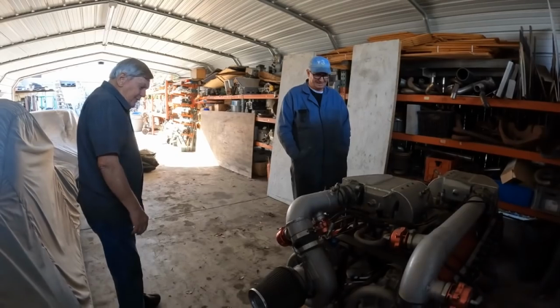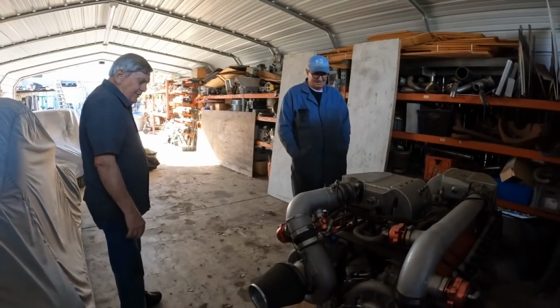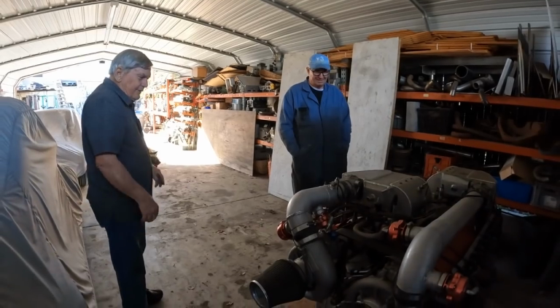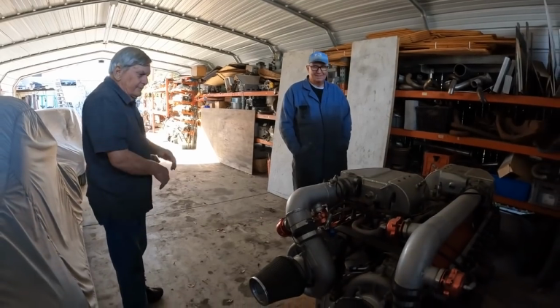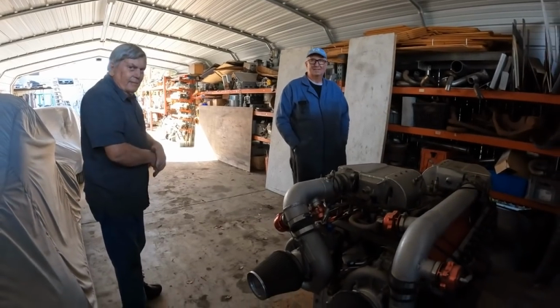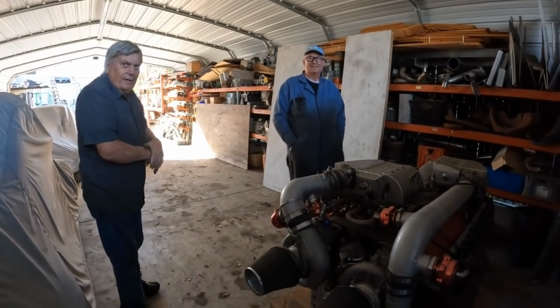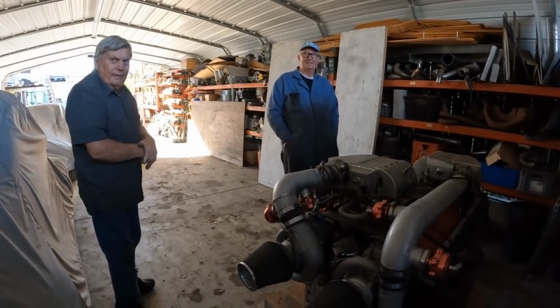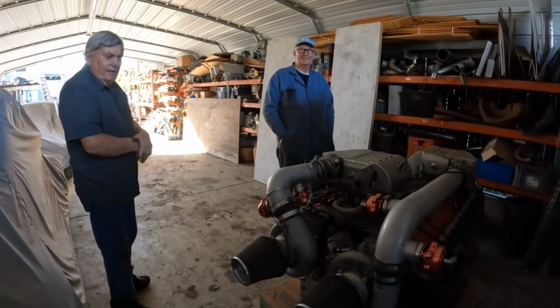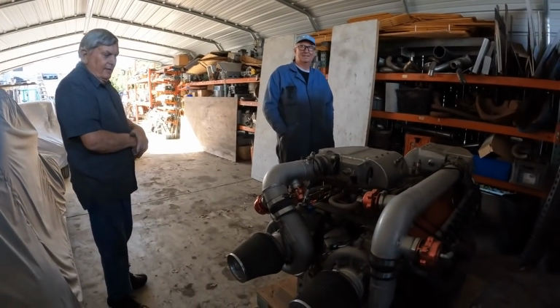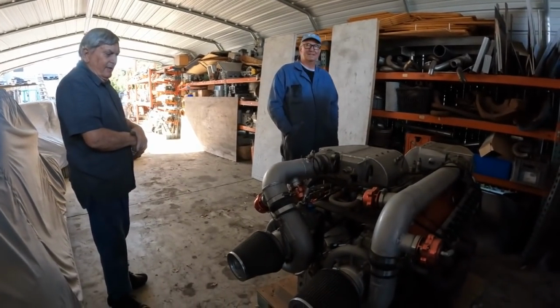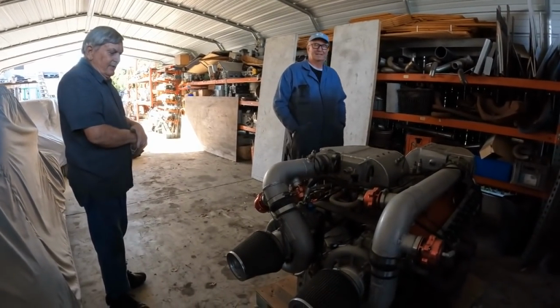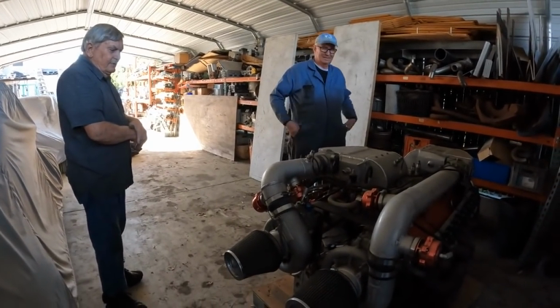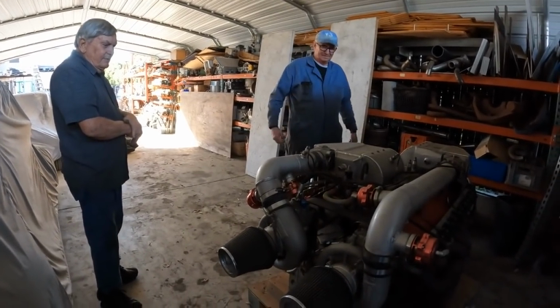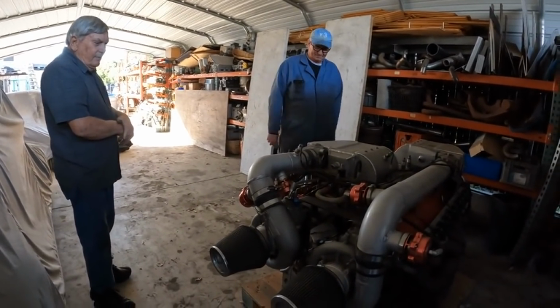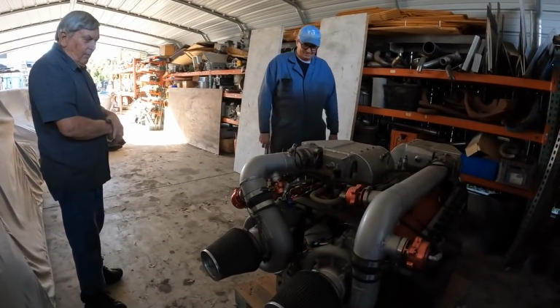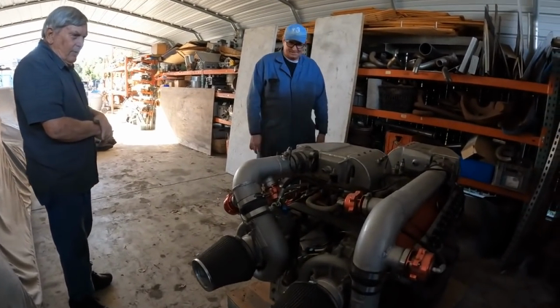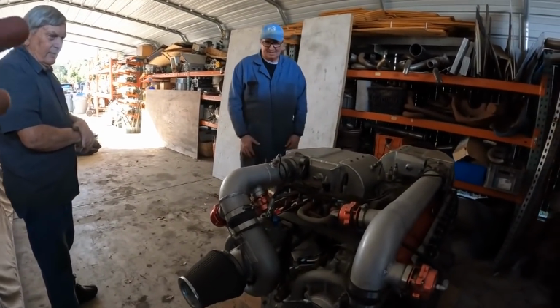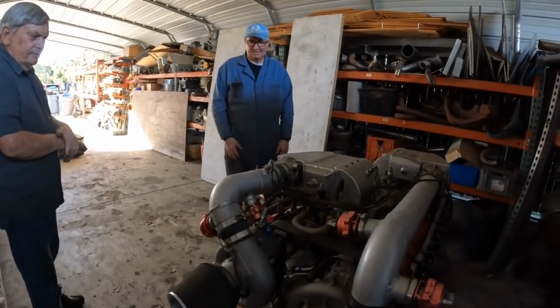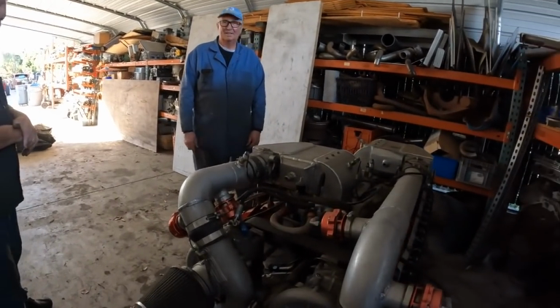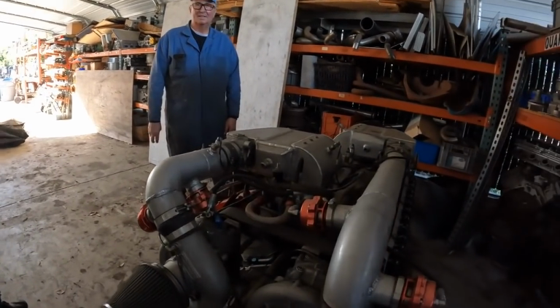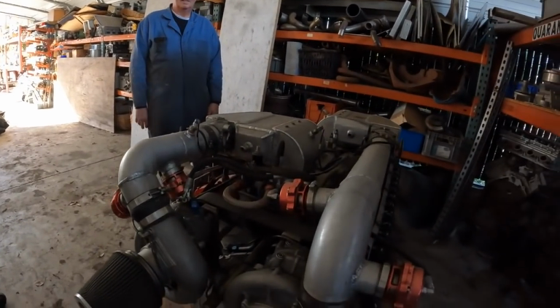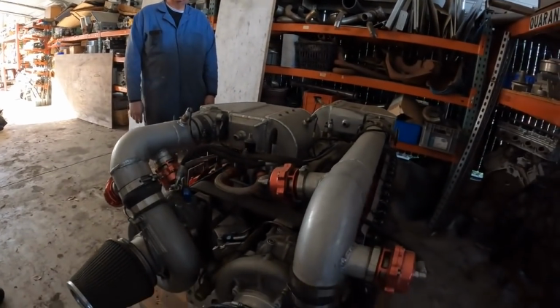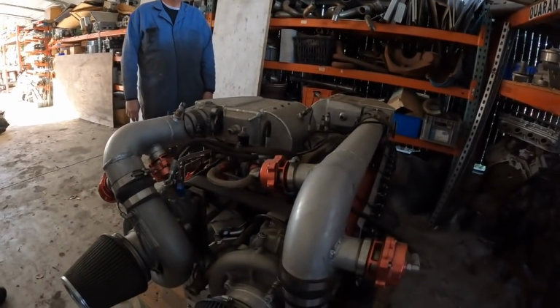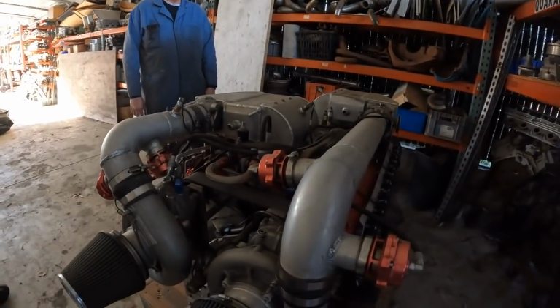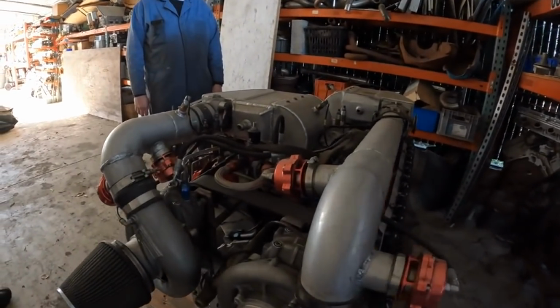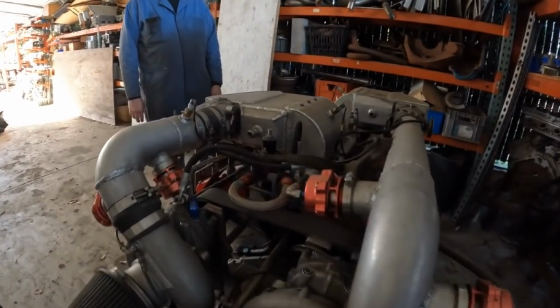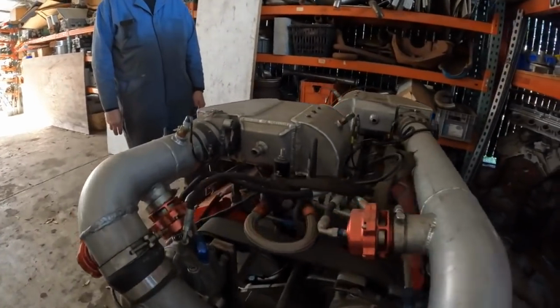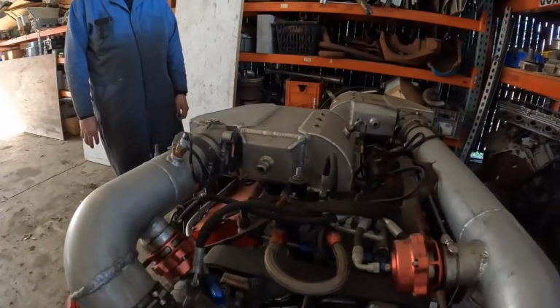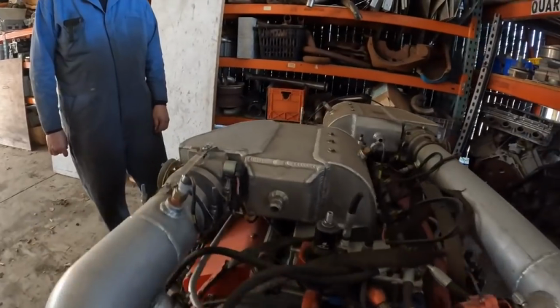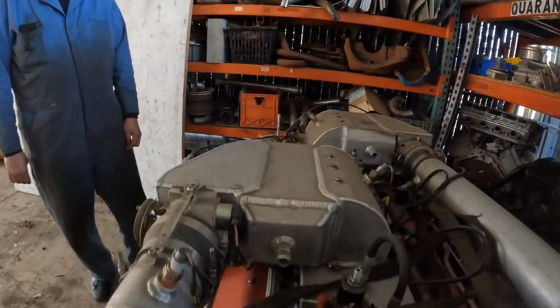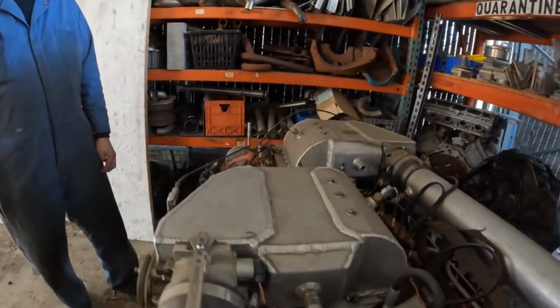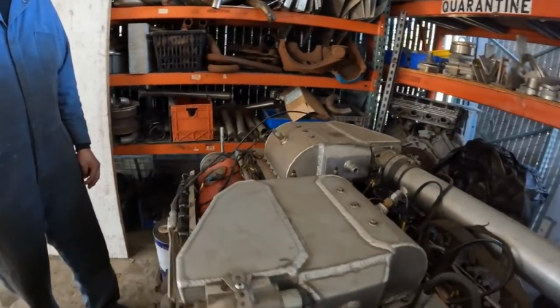So Pete and Kevin, I know we have another one I want to just feature real quick, and maybe Kevin, you can tell me — what is this monster that I'm looking at here?